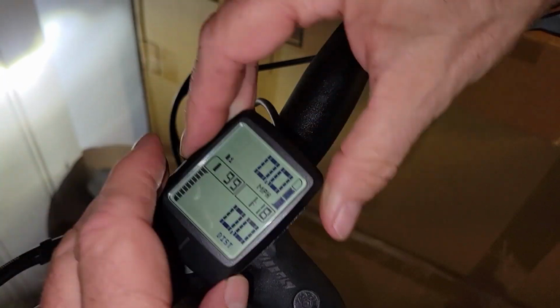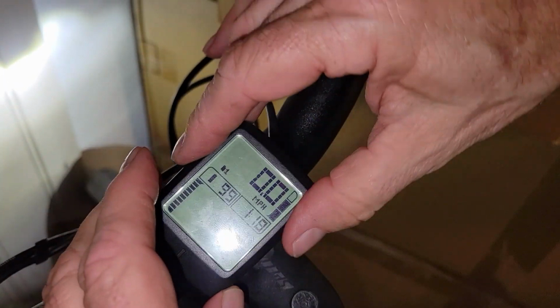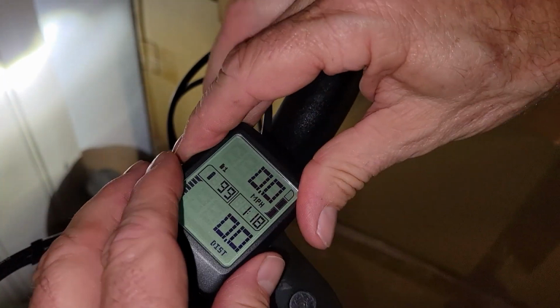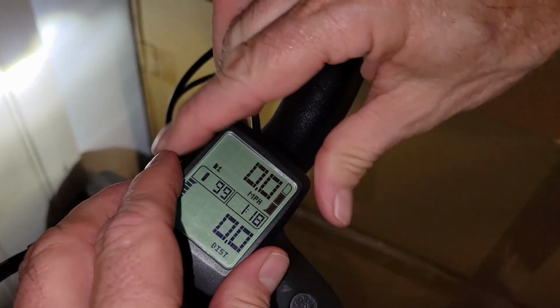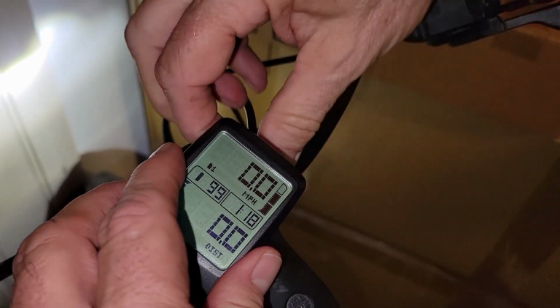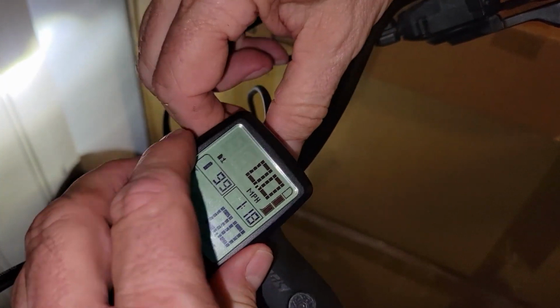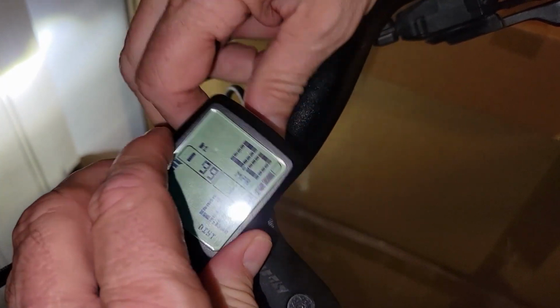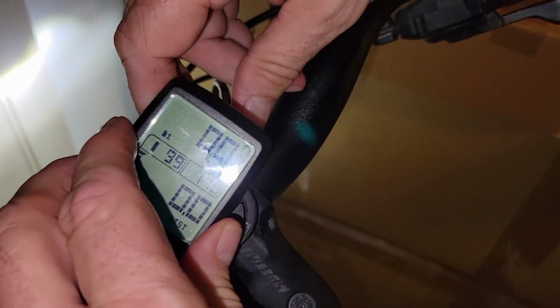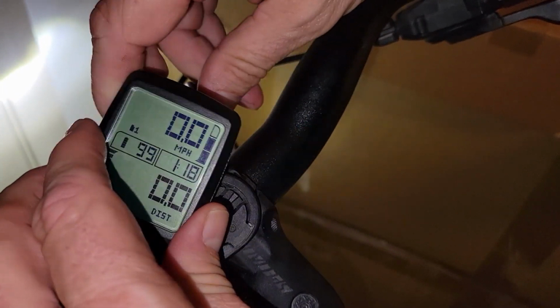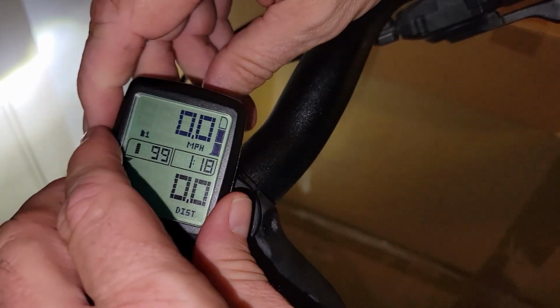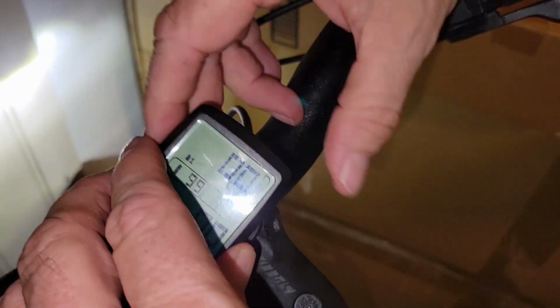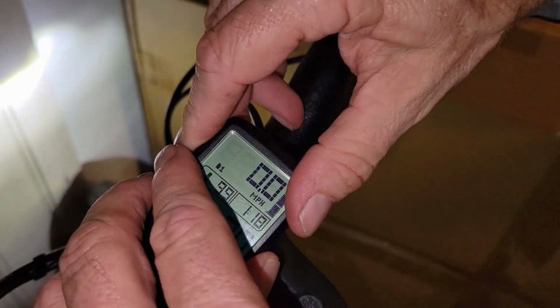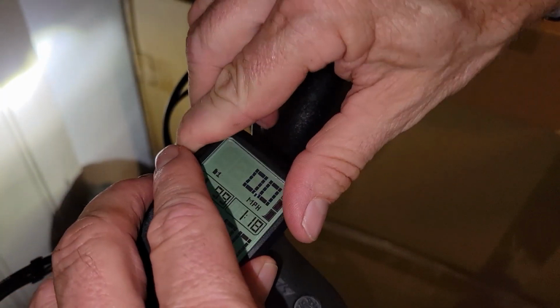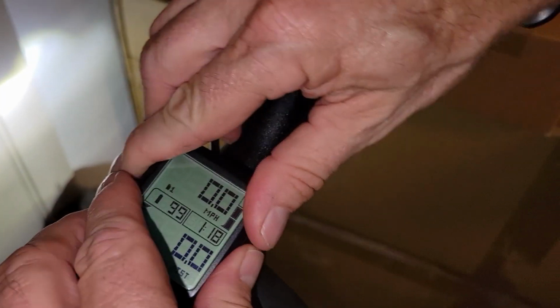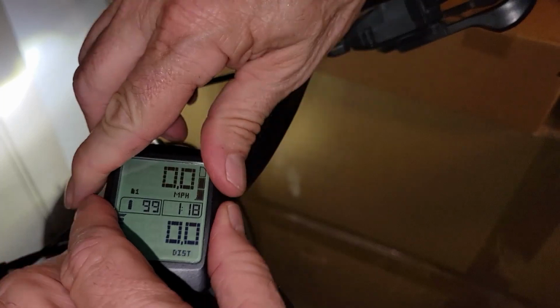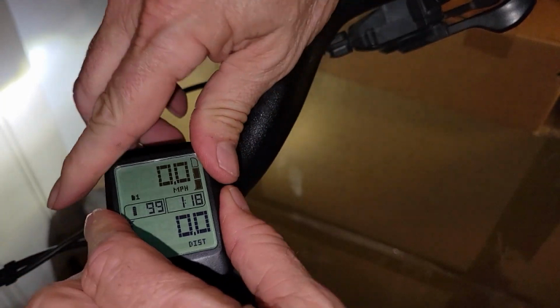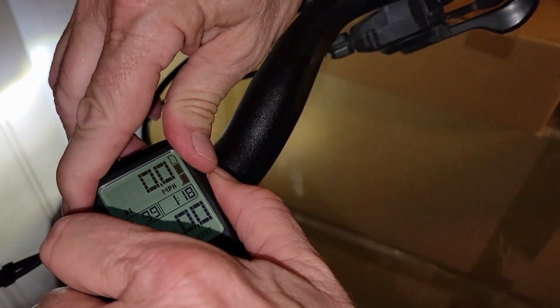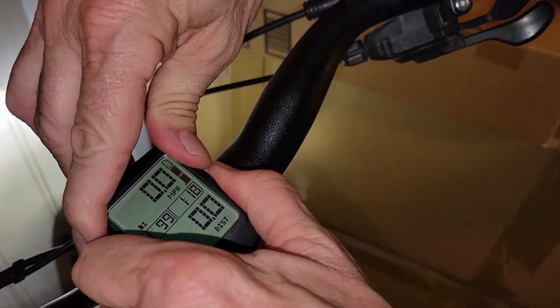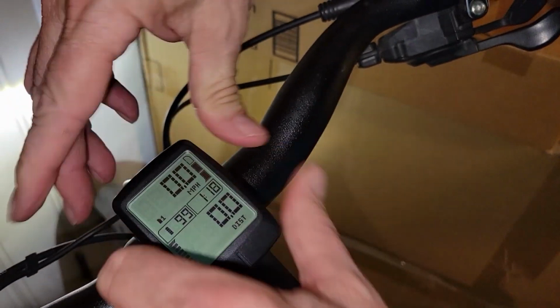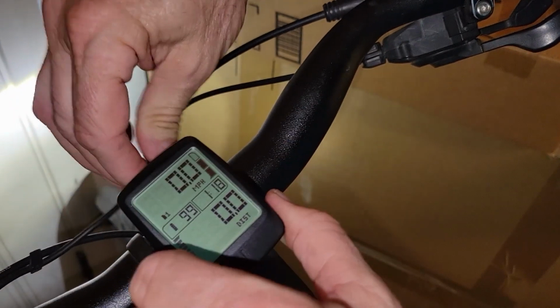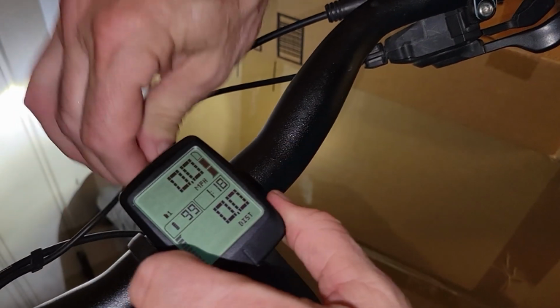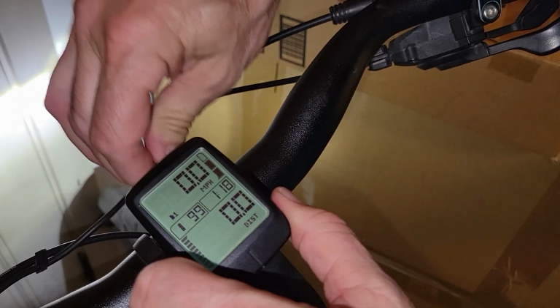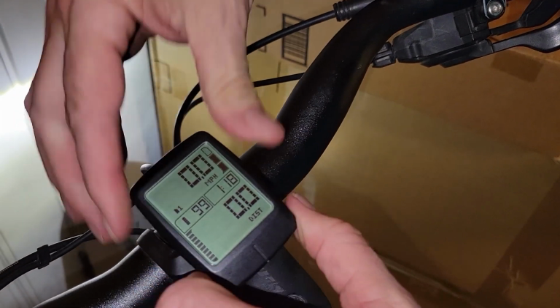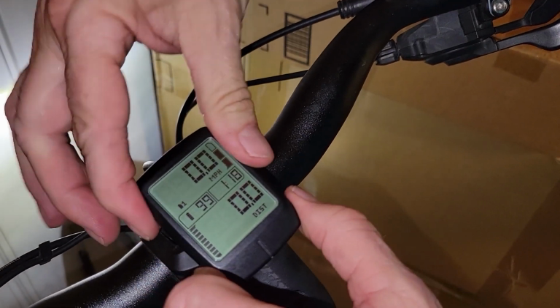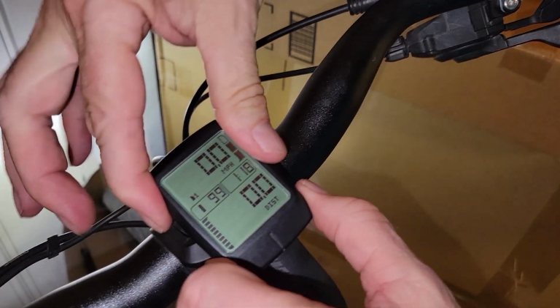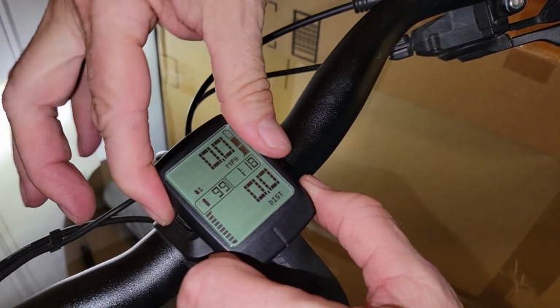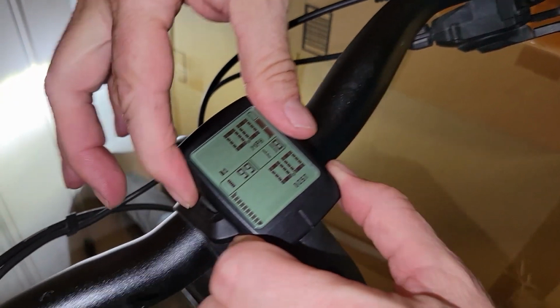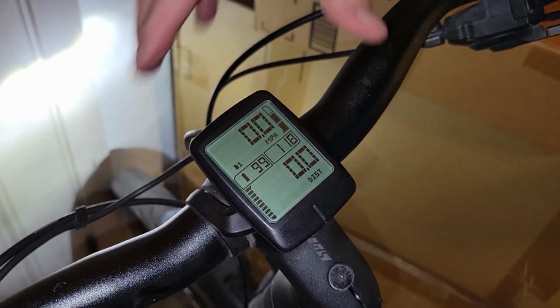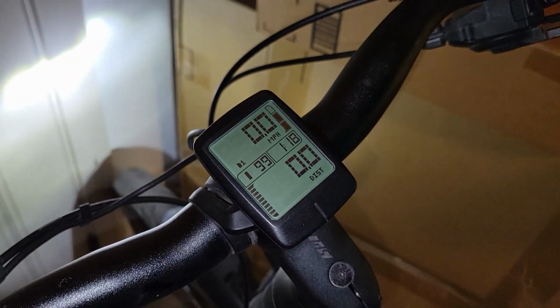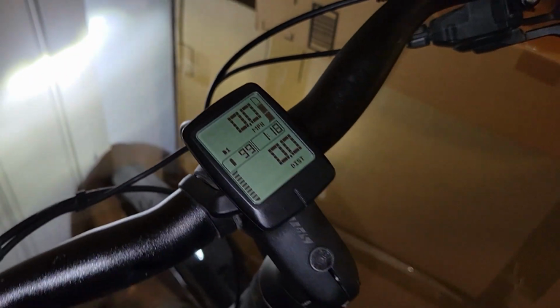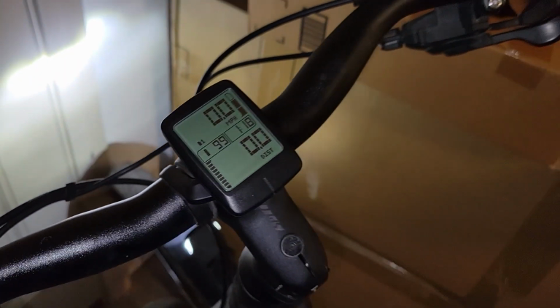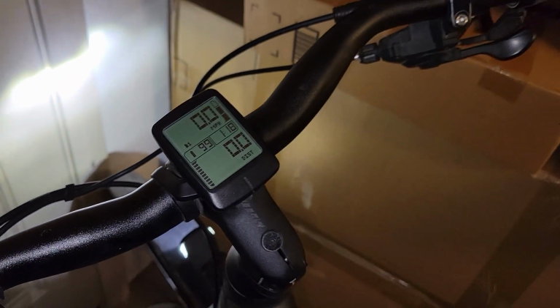We took it off clockwise, so we're going to put it back on going the opposite way, and there you go — nice and snug.